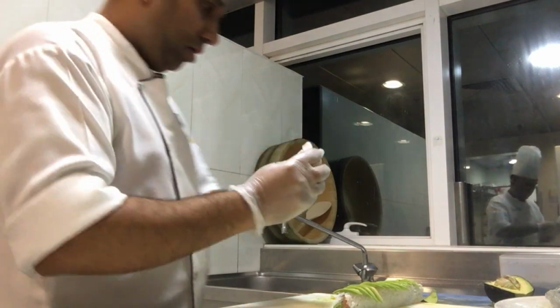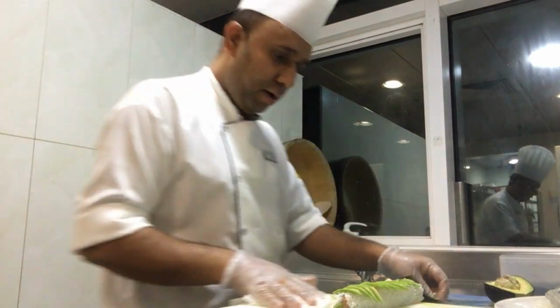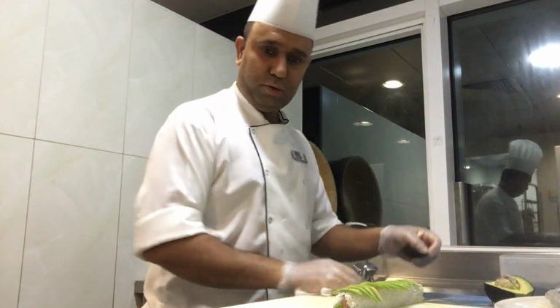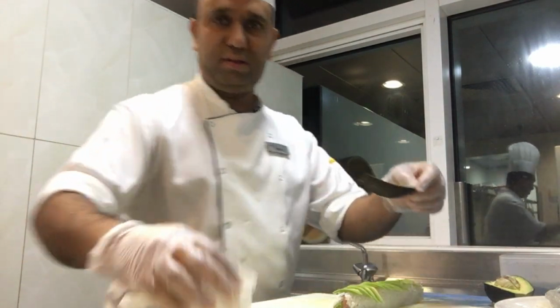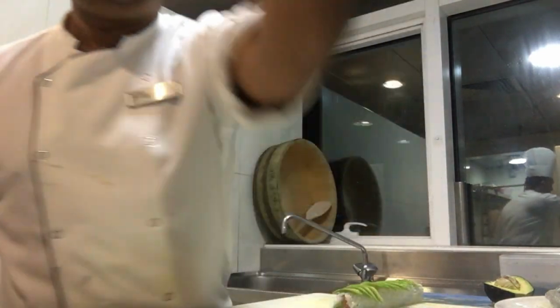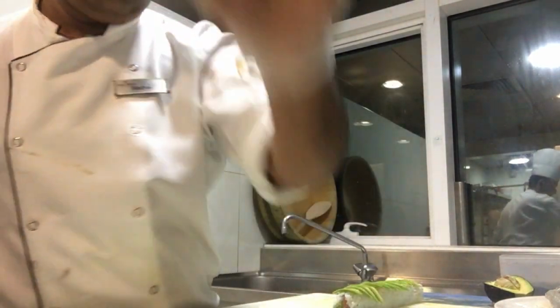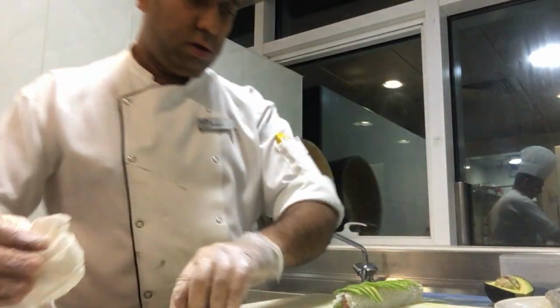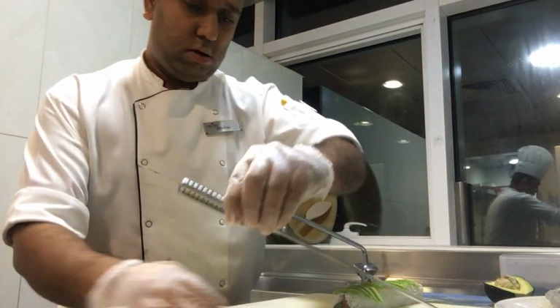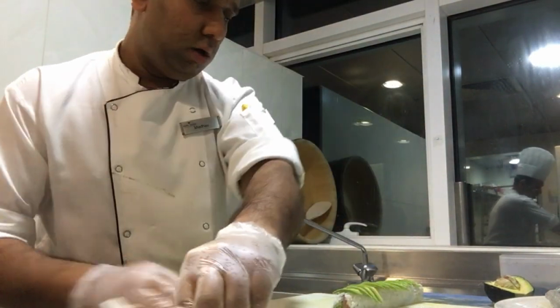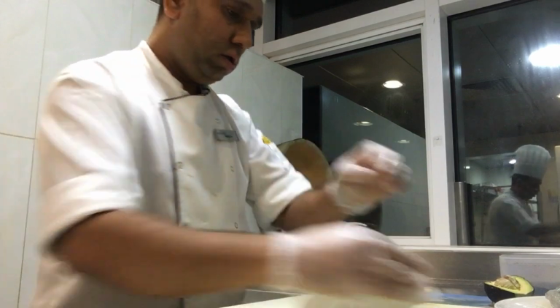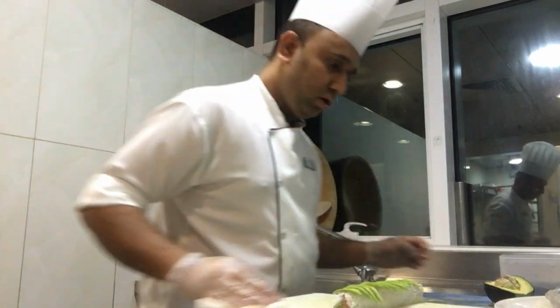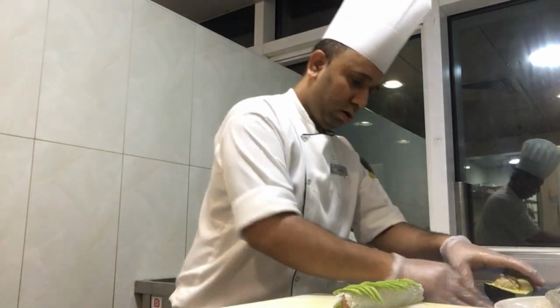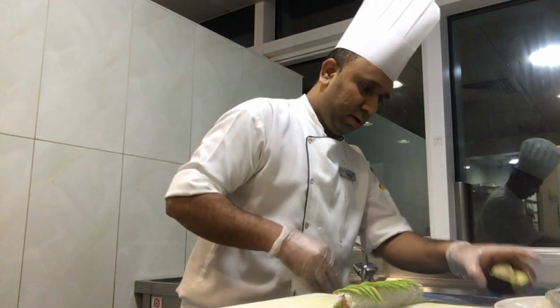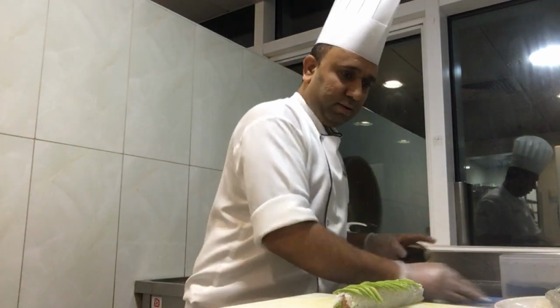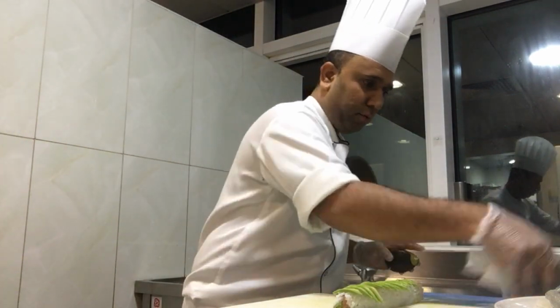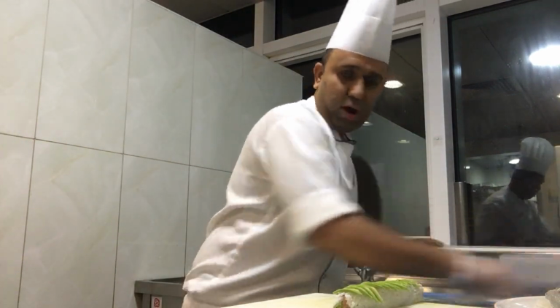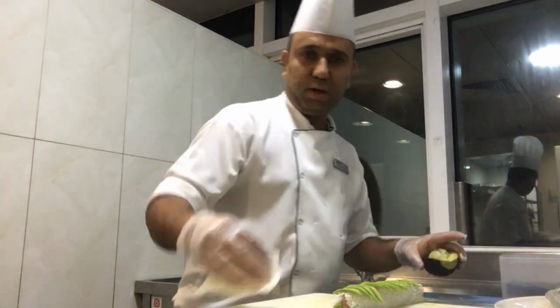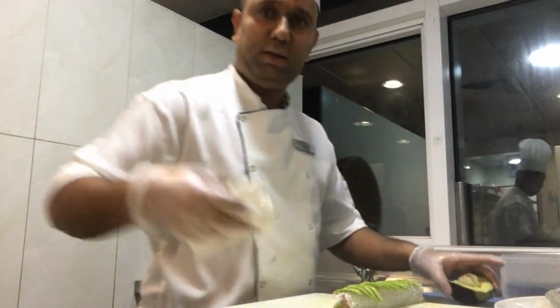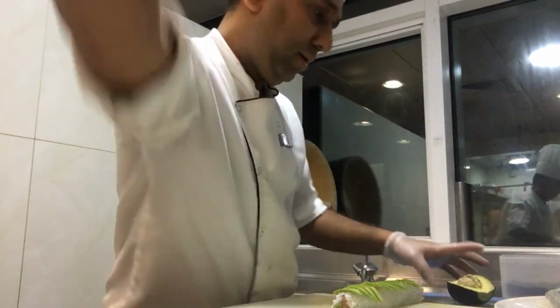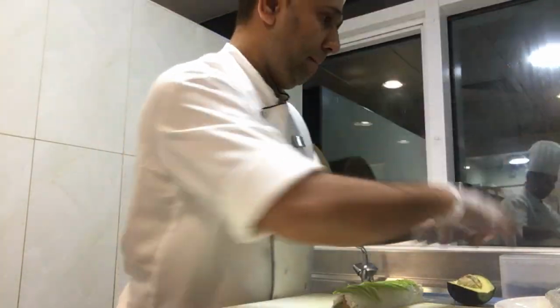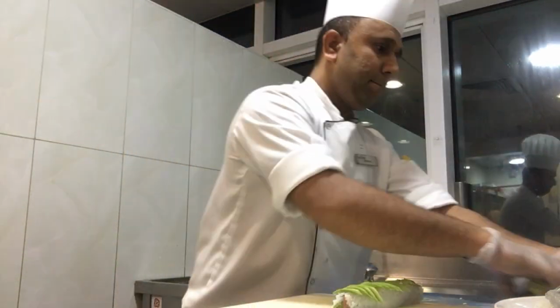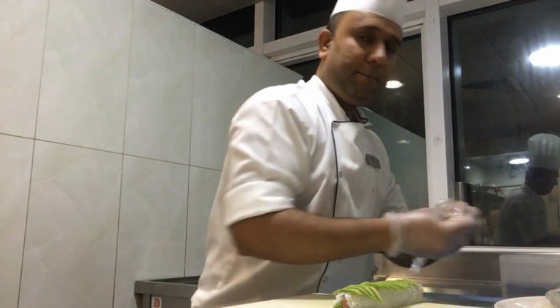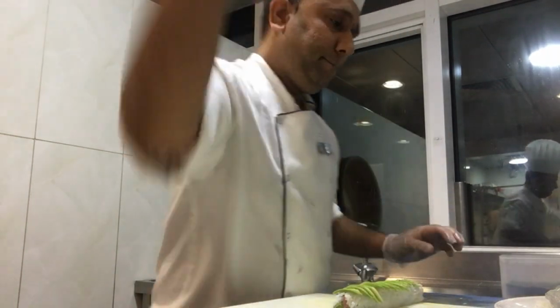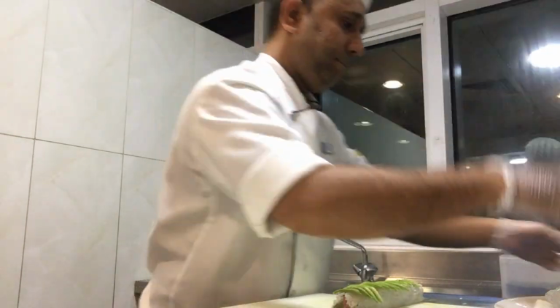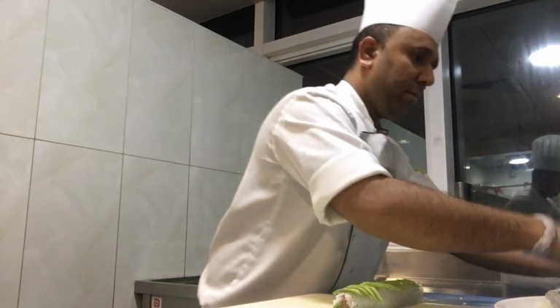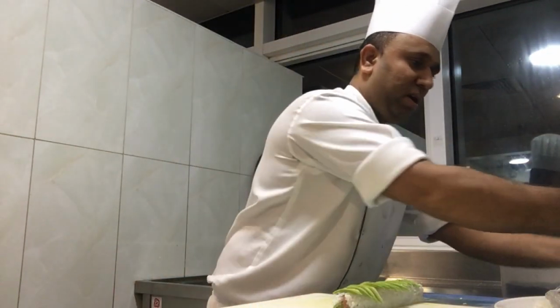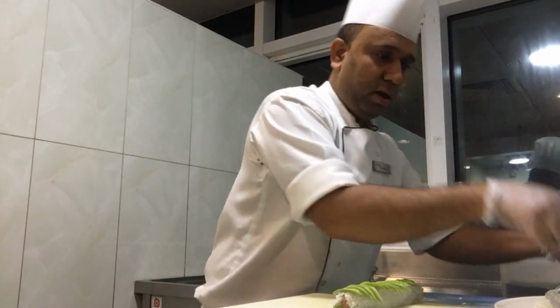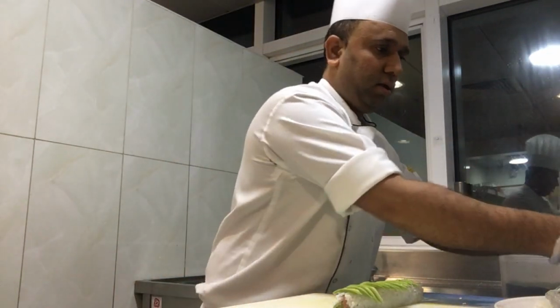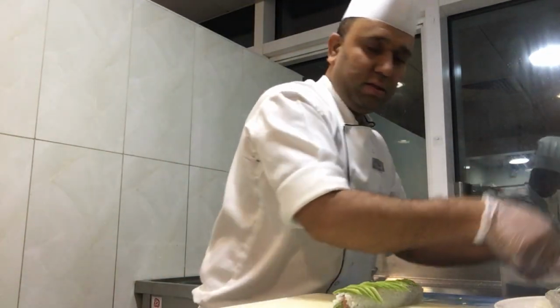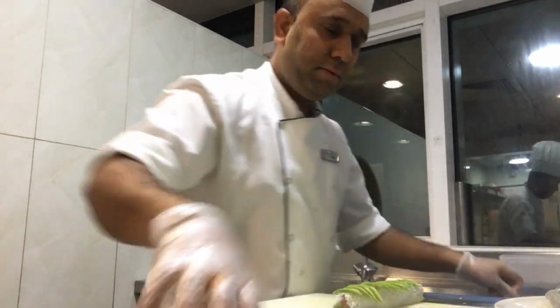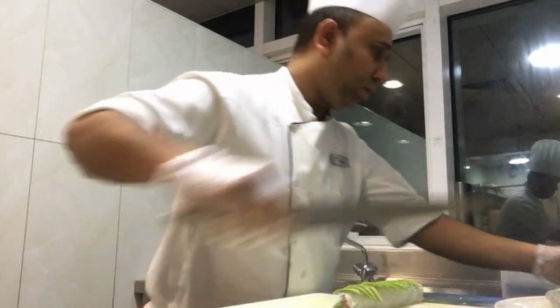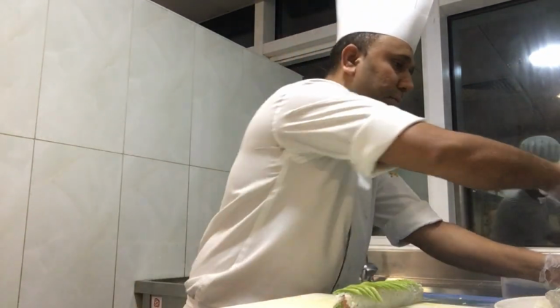Okay, I'll take it out of the screen here. Okay, I'll take it out of the sauce. I'll just put the pan in.